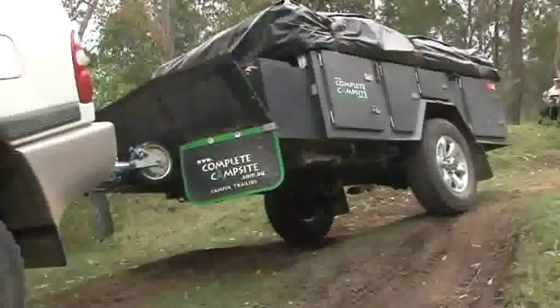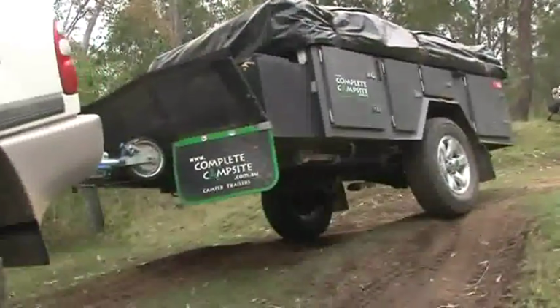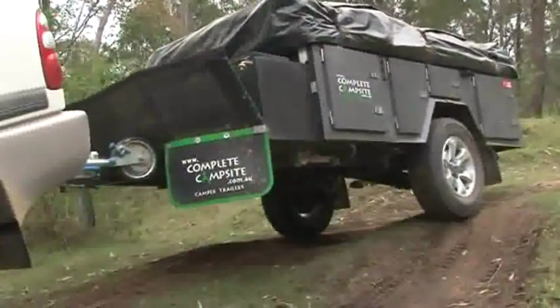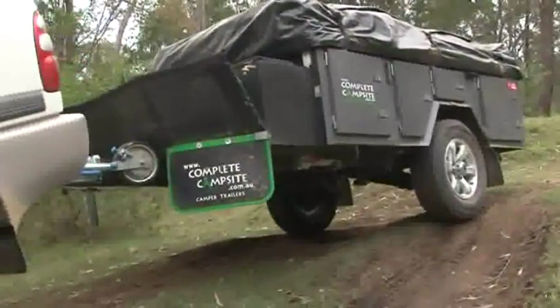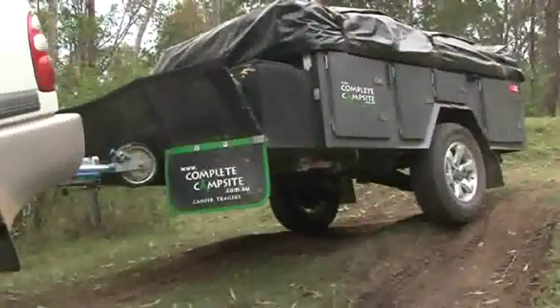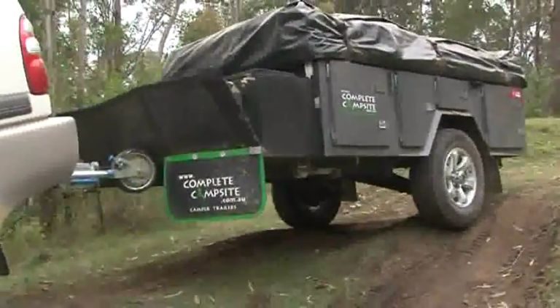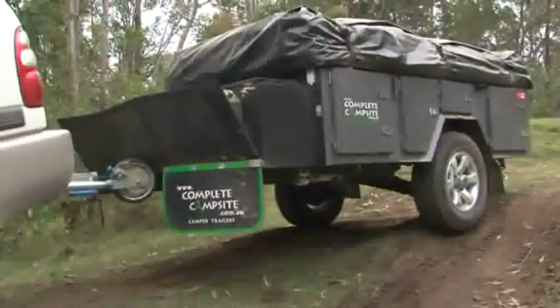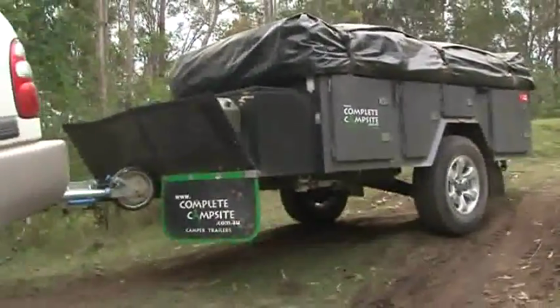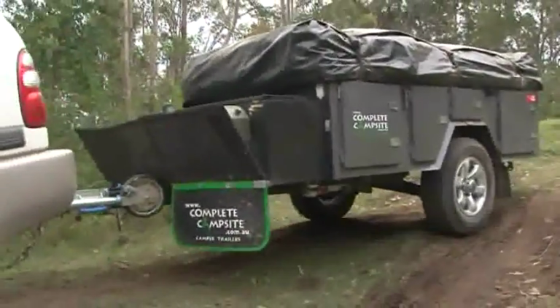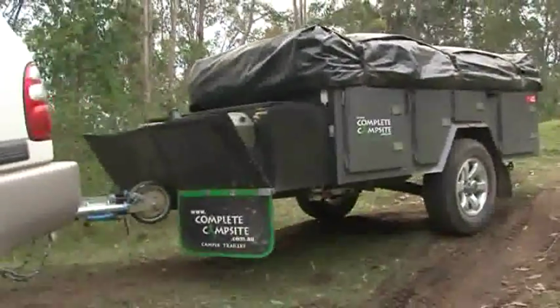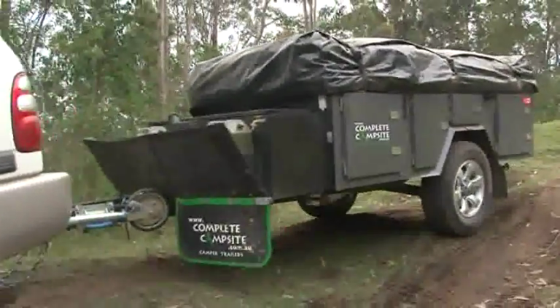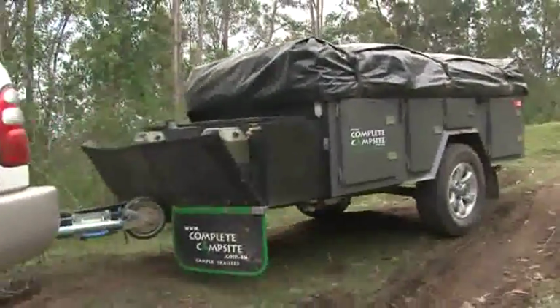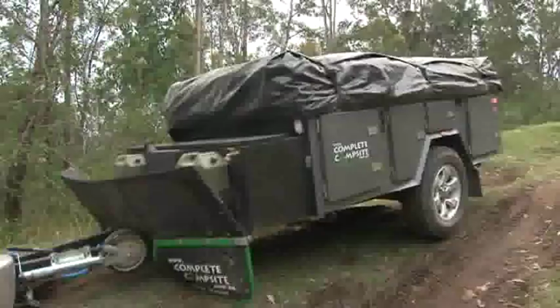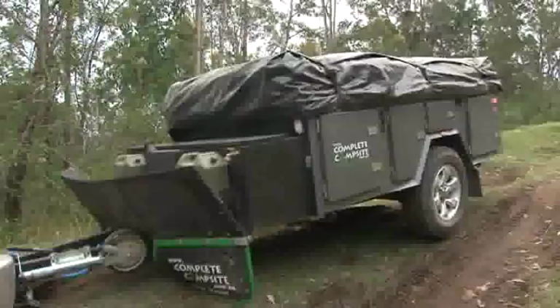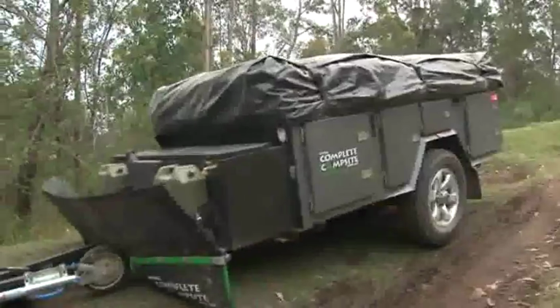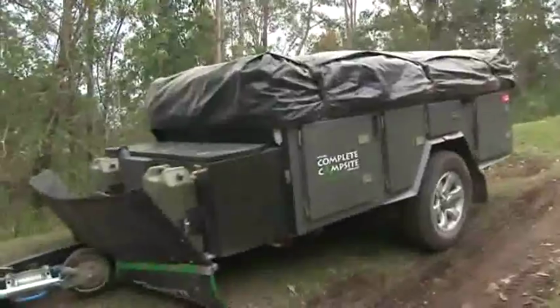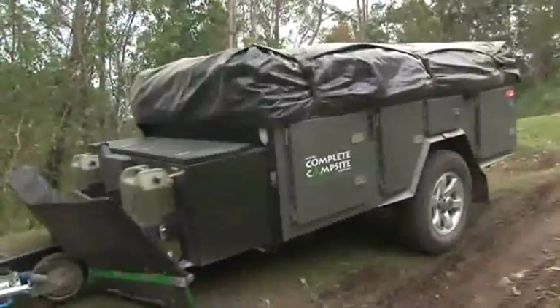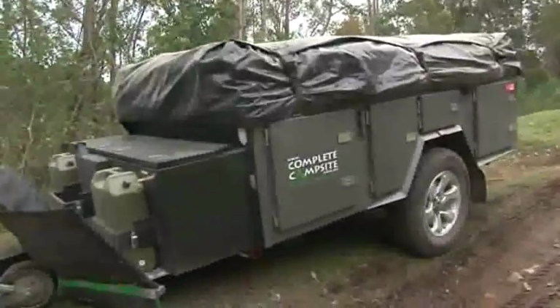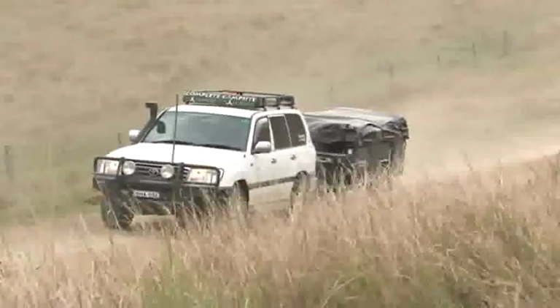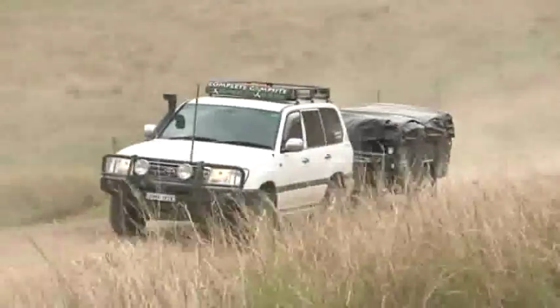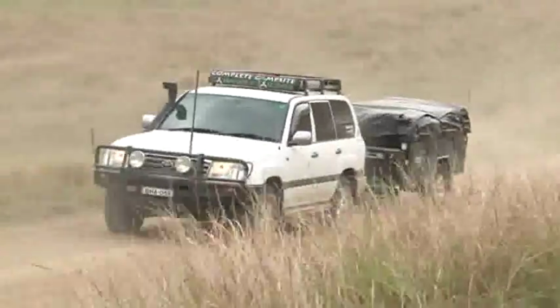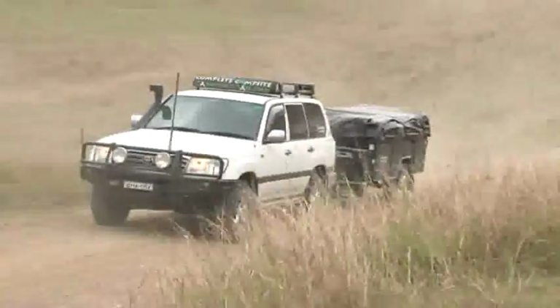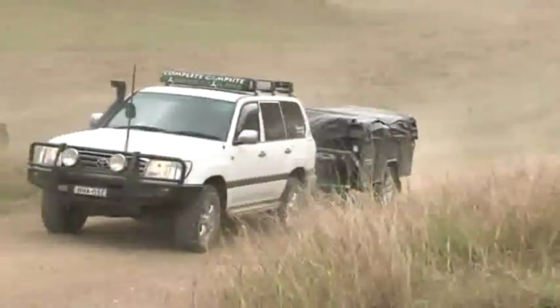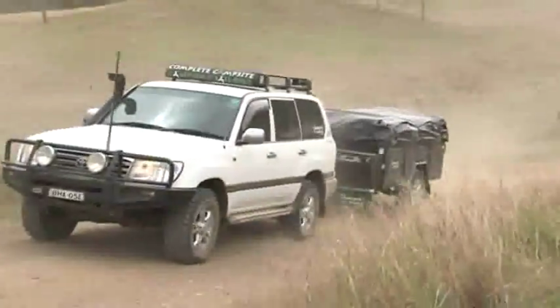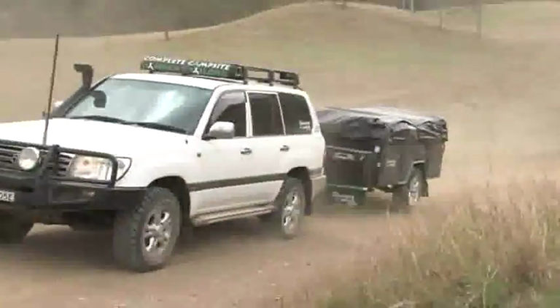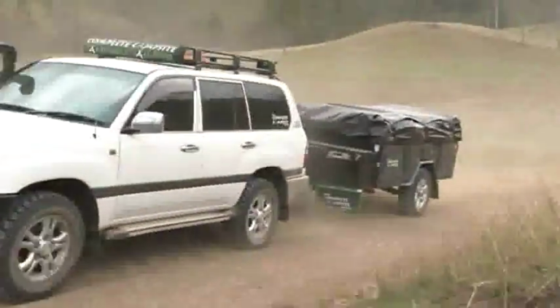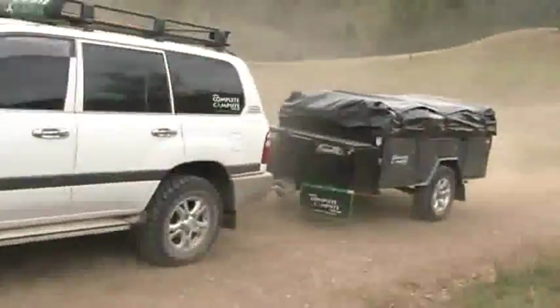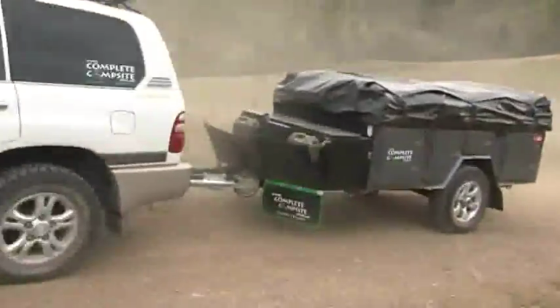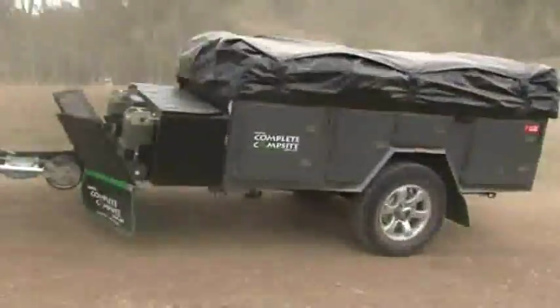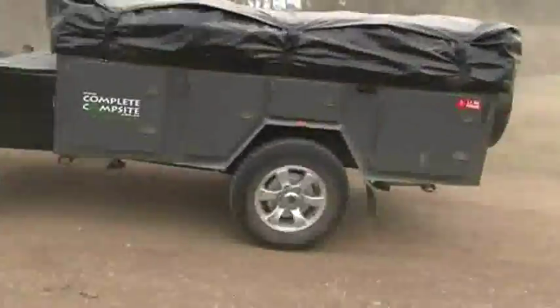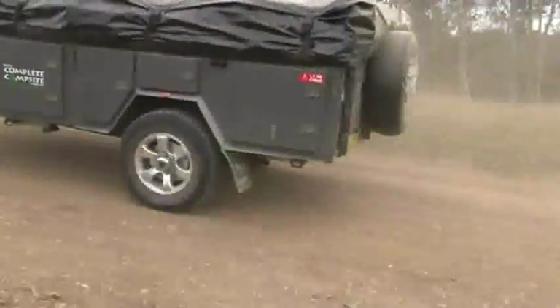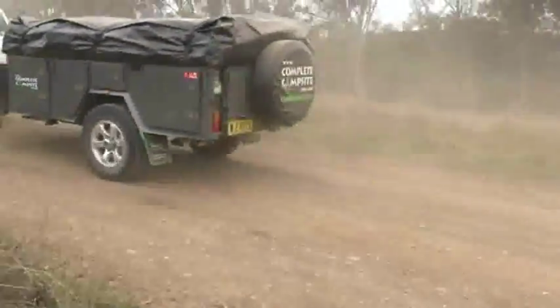We also run the DO35 off-road coupling on the front. The rhino lining is all over the front of the trailer — the rubberised paint helps eliminate any stone chipping on those bad rocky roads.